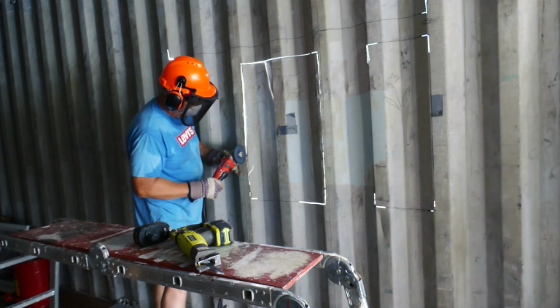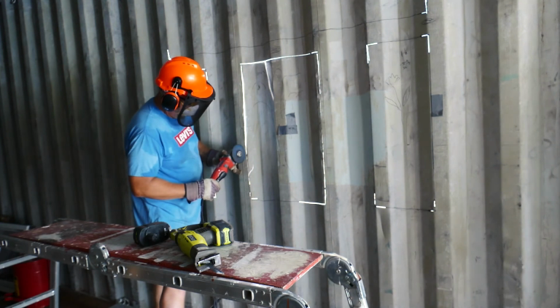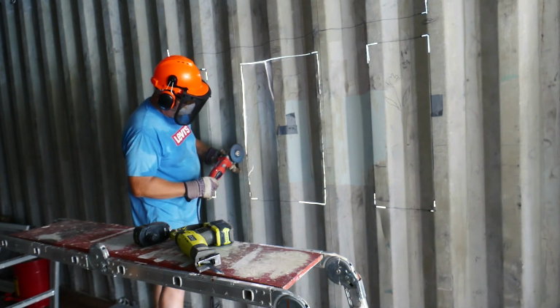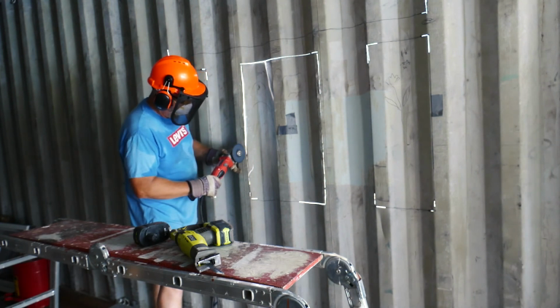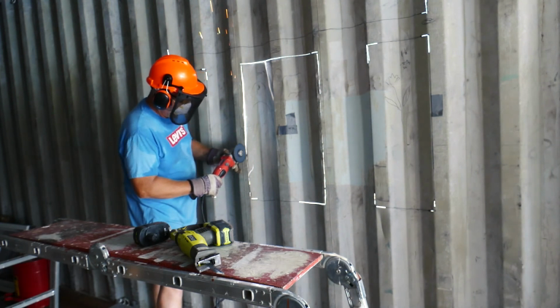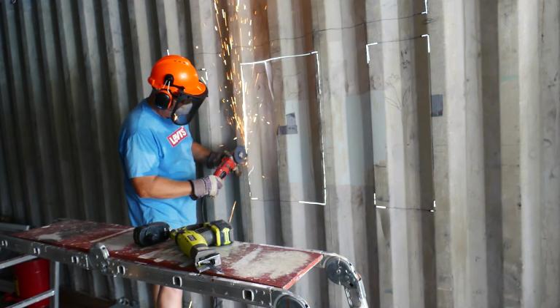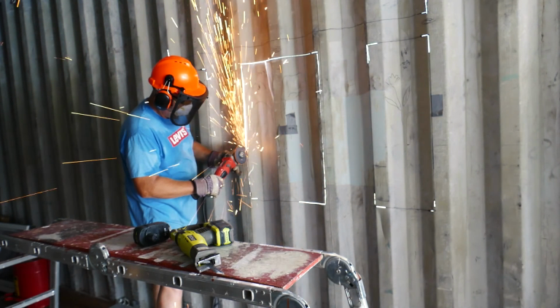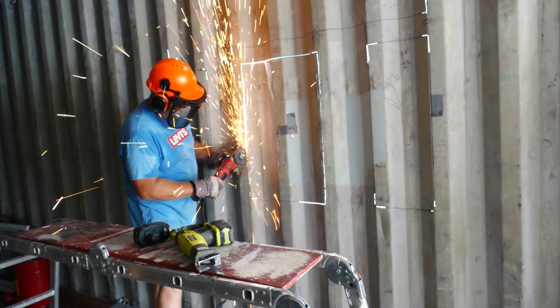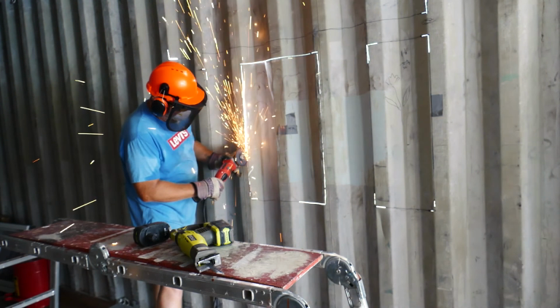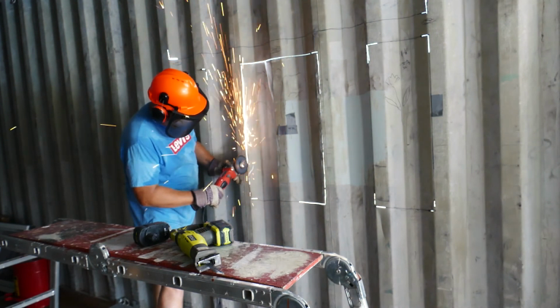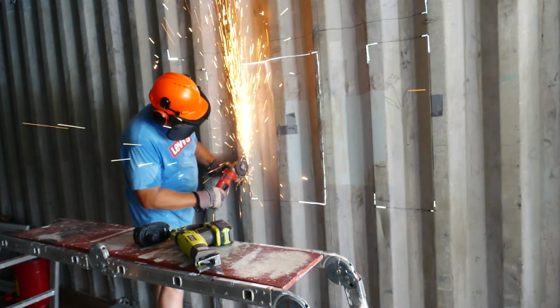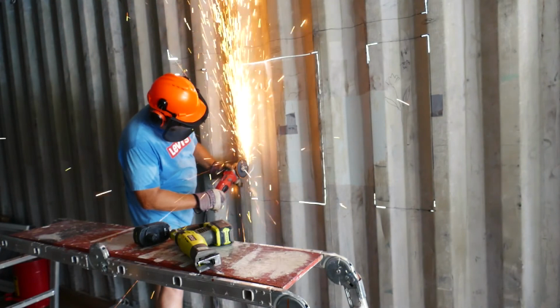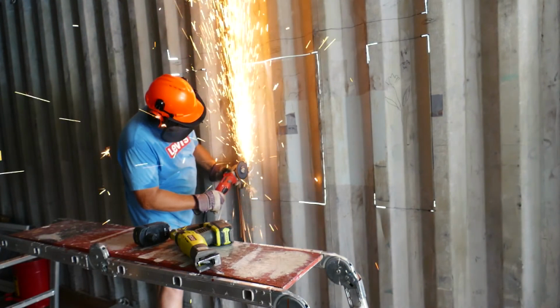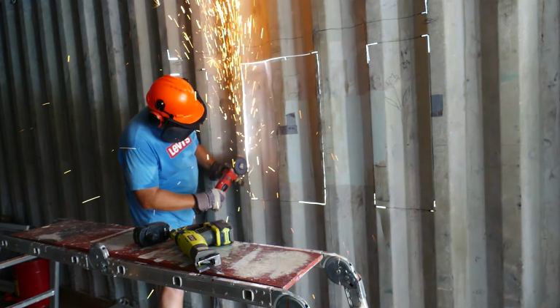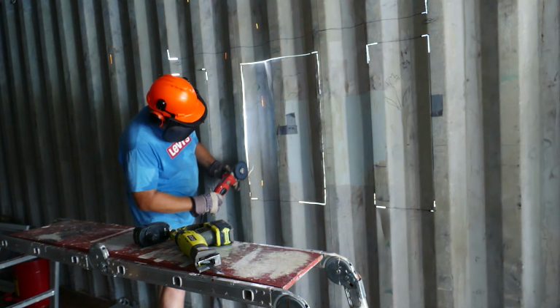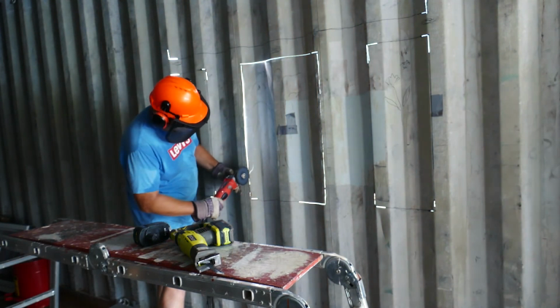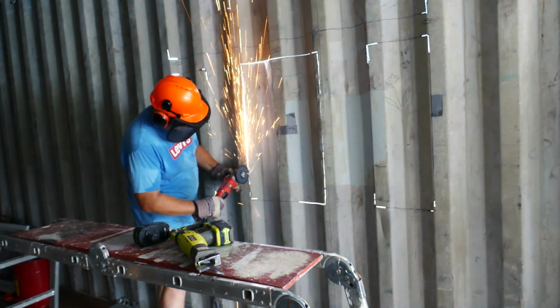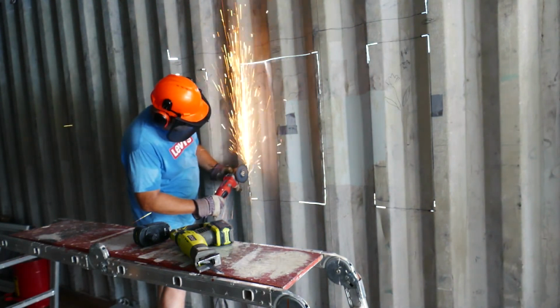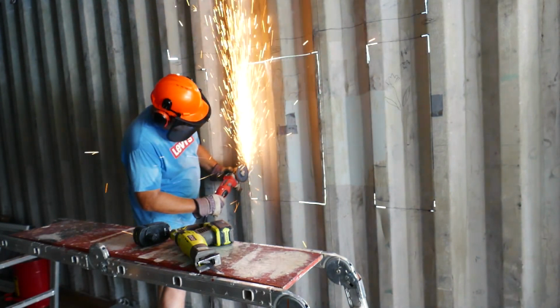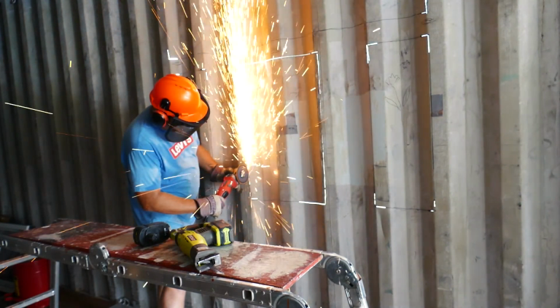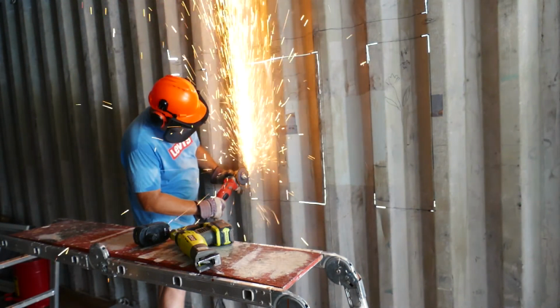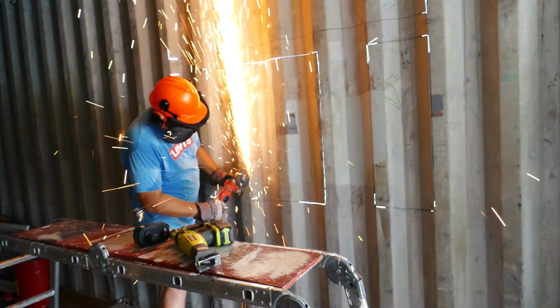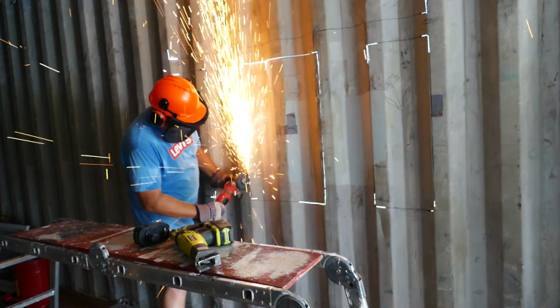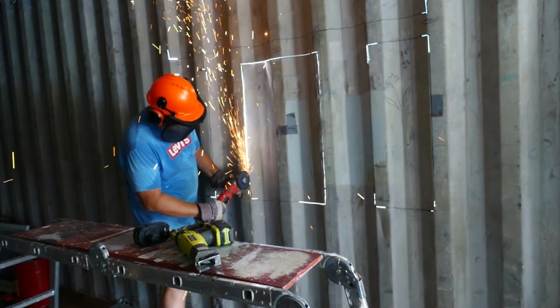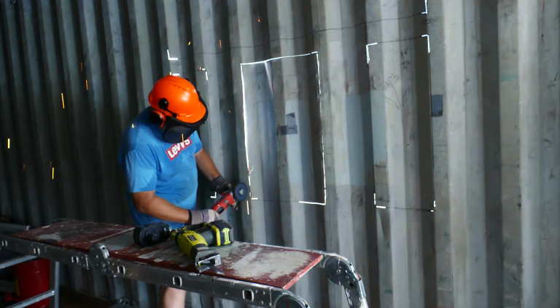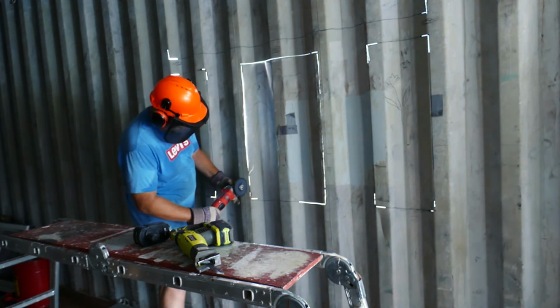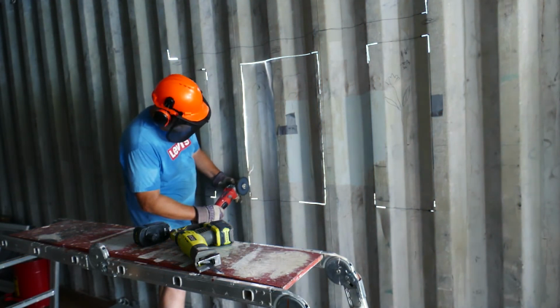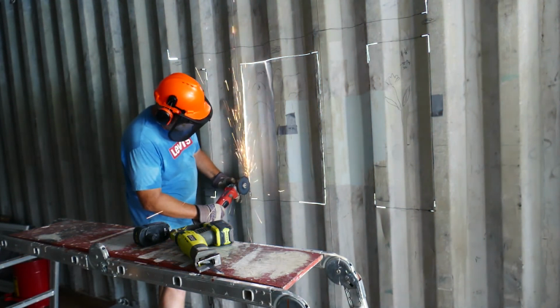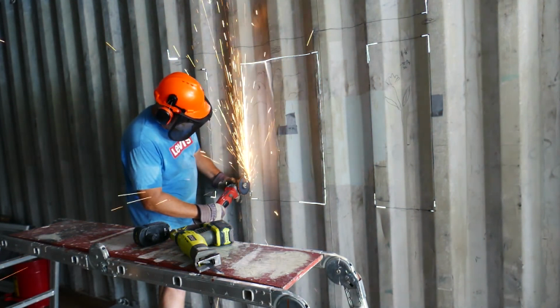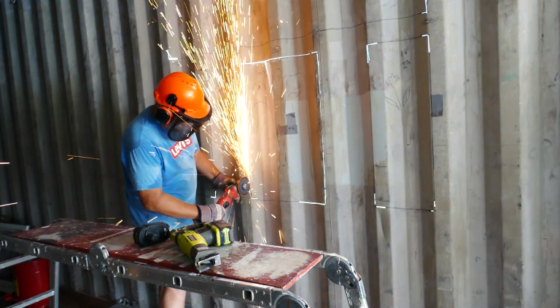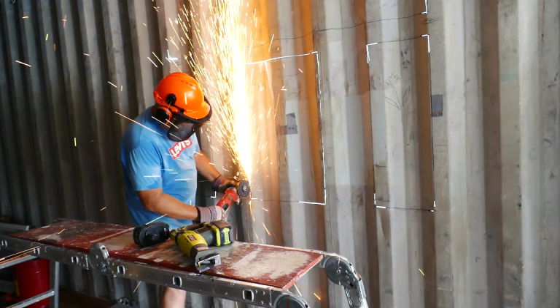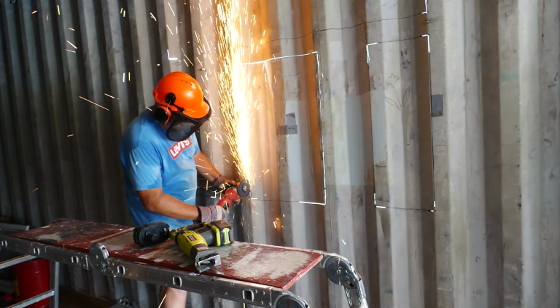It grabbed one of my blades and actually destroyed a blade while I was in it, so not having the safety shield on there was a bit of a problem. You'll see I'm using a full face mask because I did lose one wheel doing this exact same method.